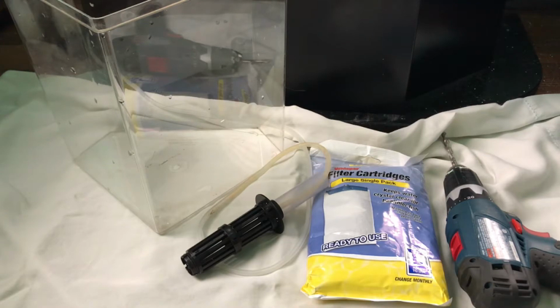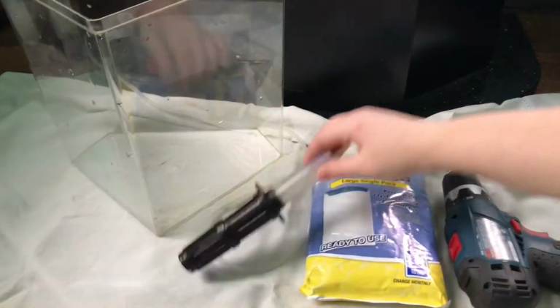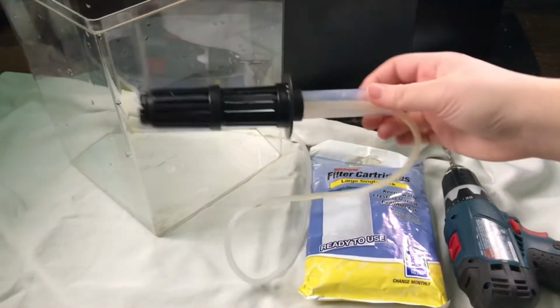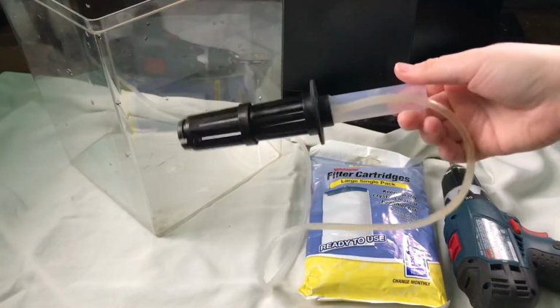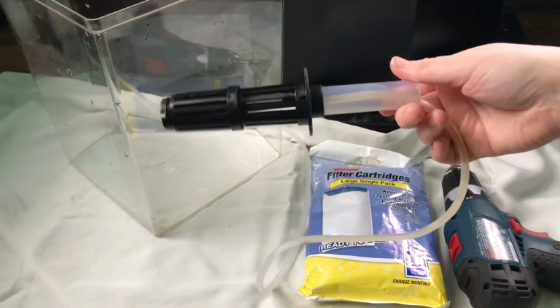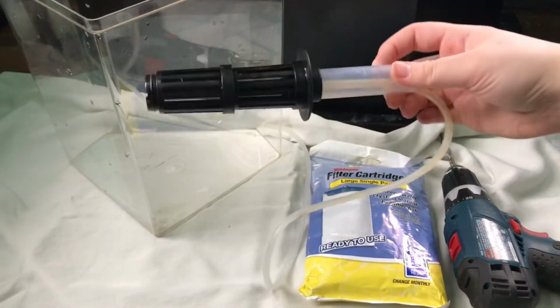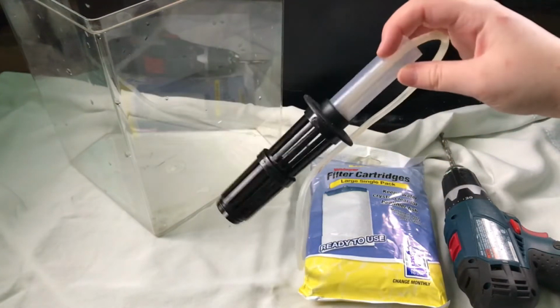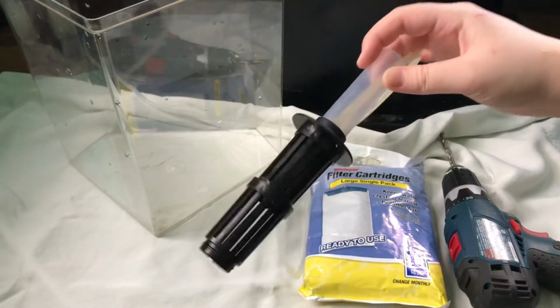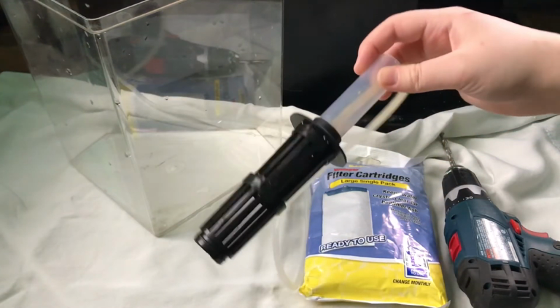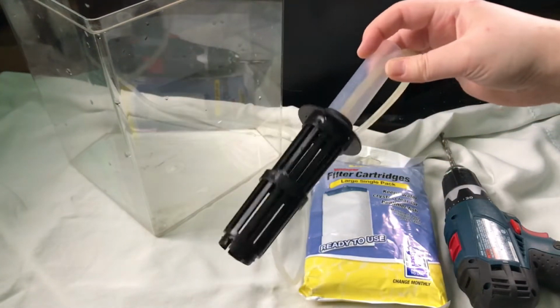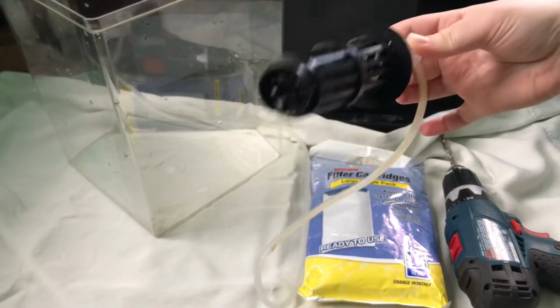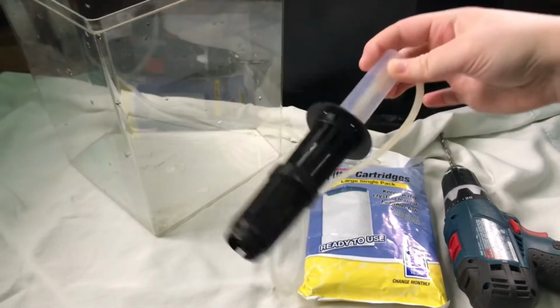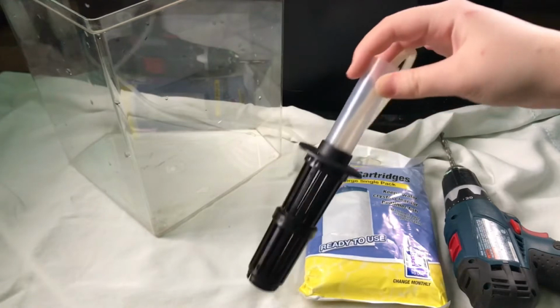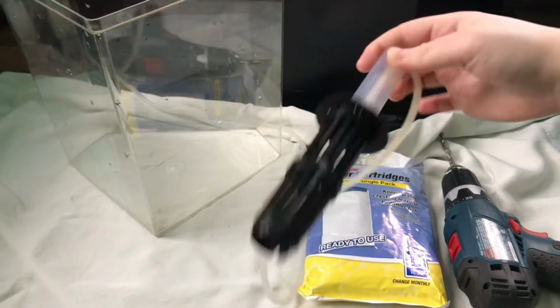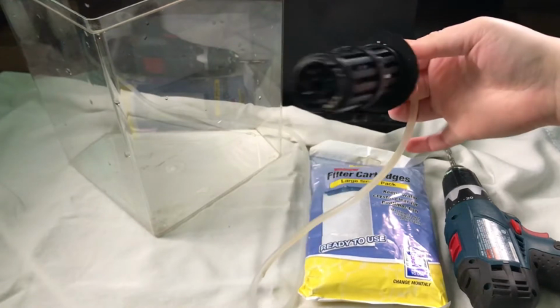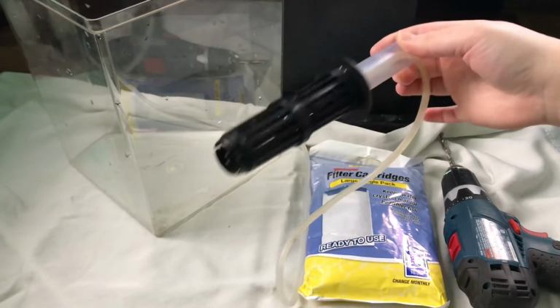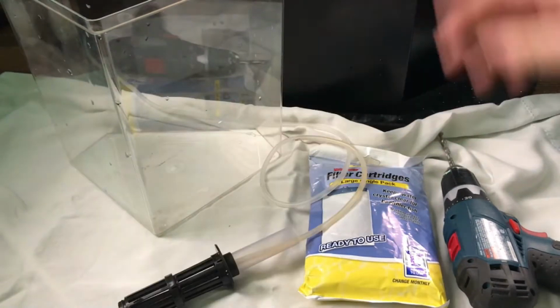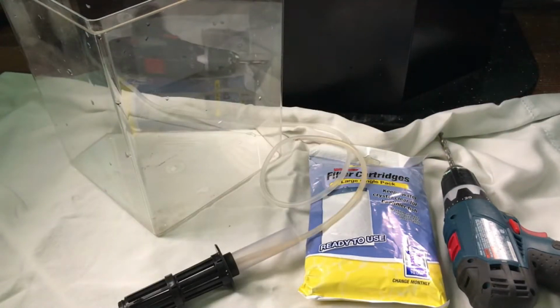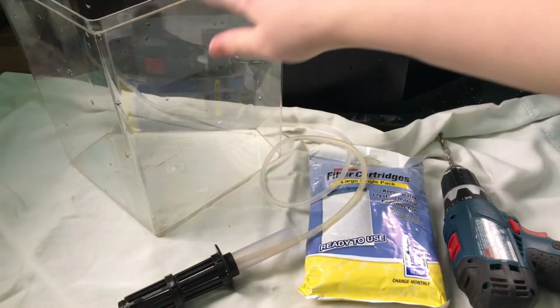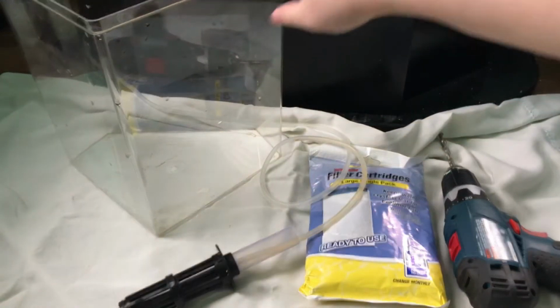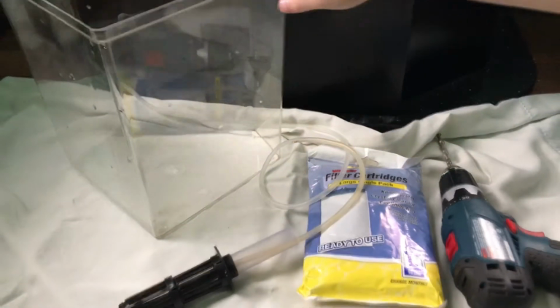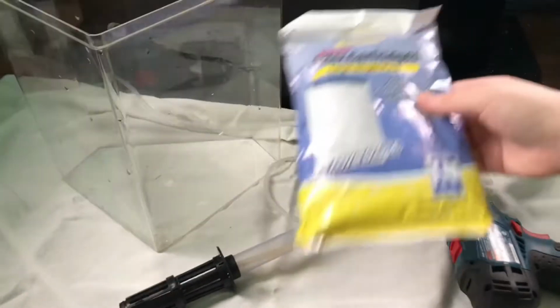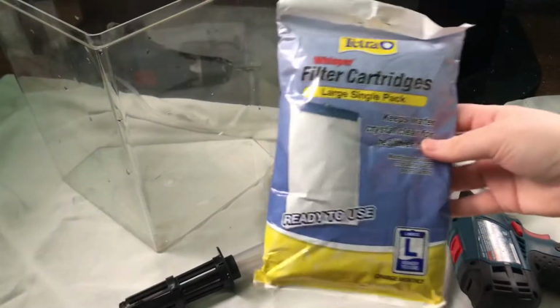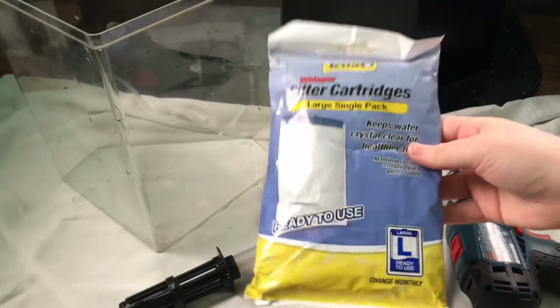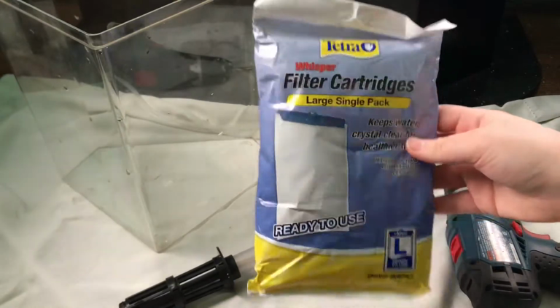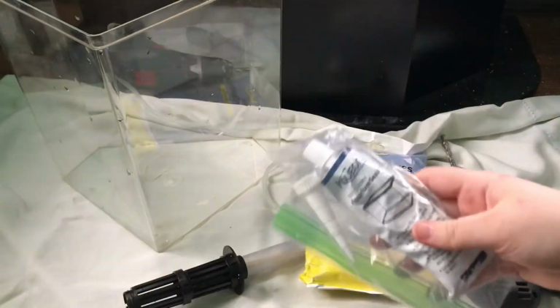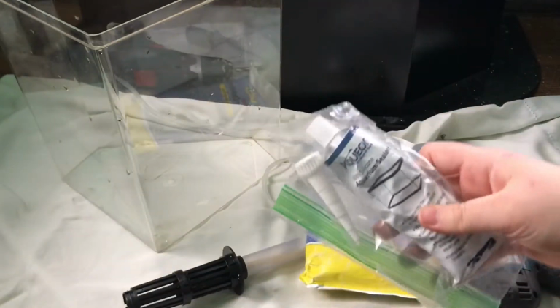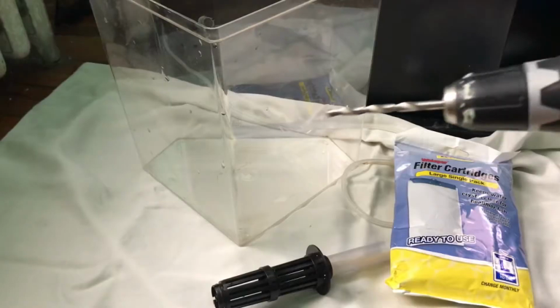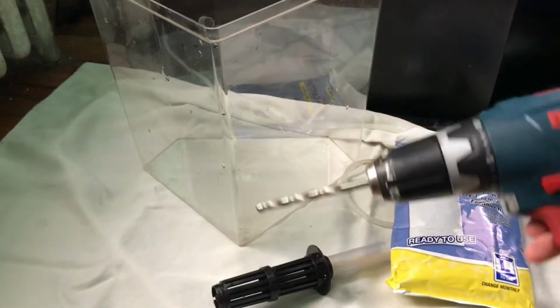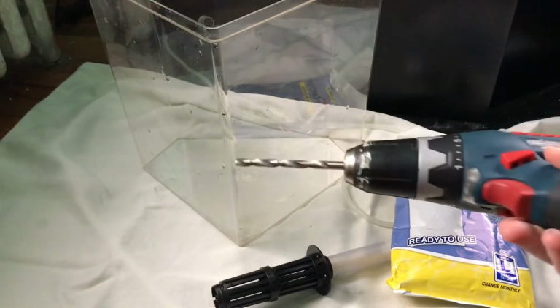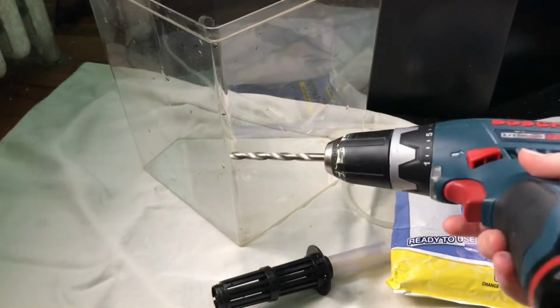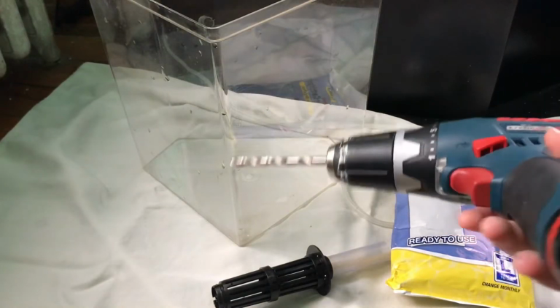I'm using this sponge filter attachment — I just took the sponge off of it and this is what it looks like. I'm using an old tank, a filter cartridge, some silicone, and a drill.